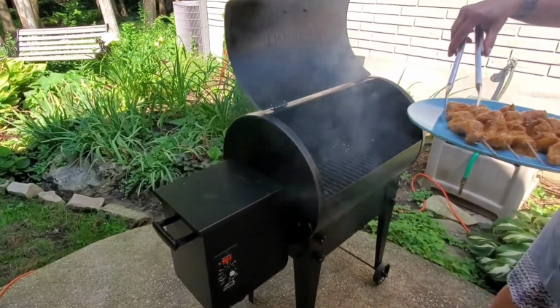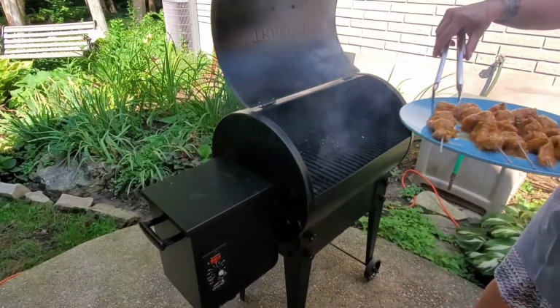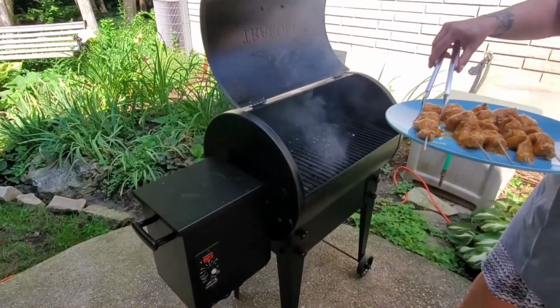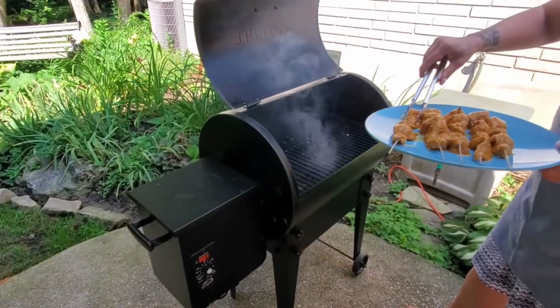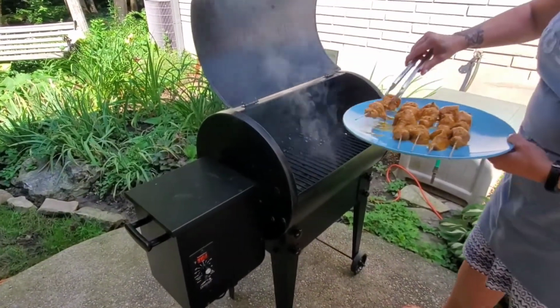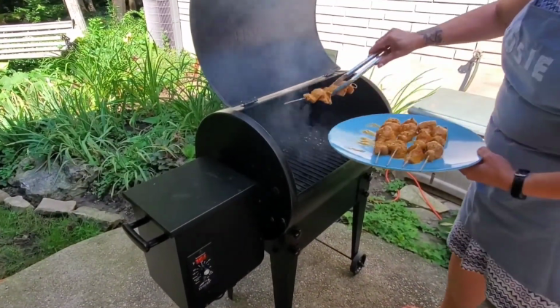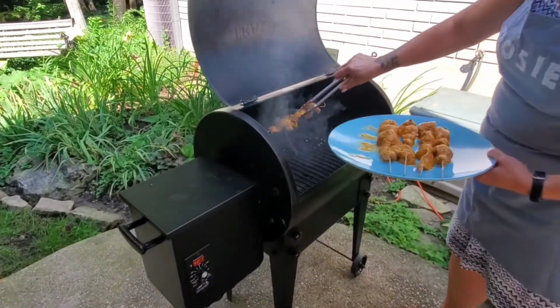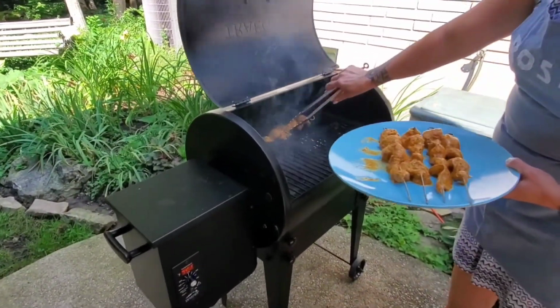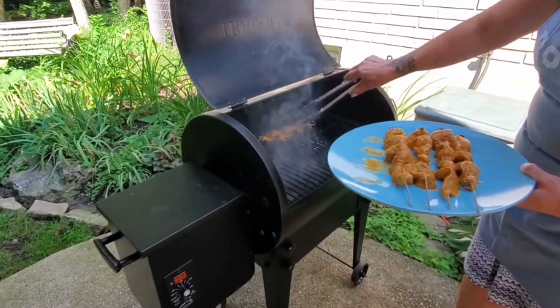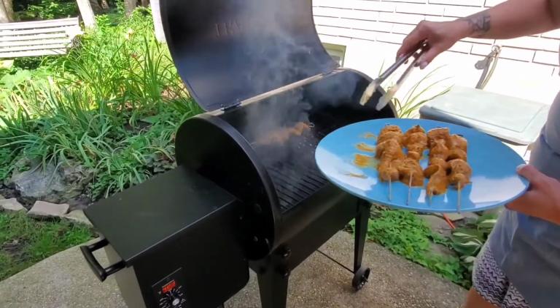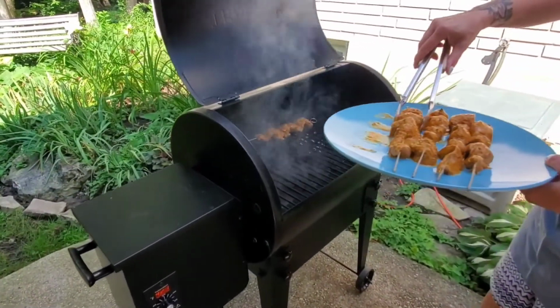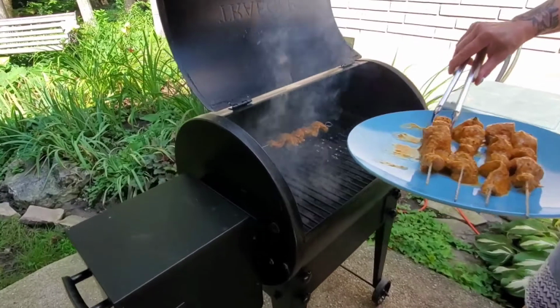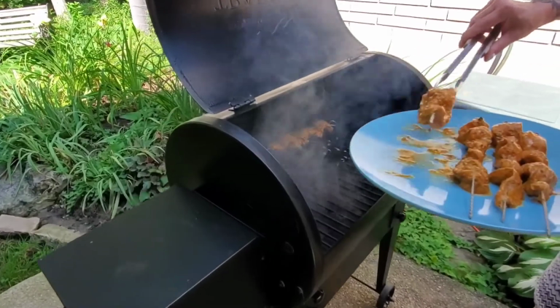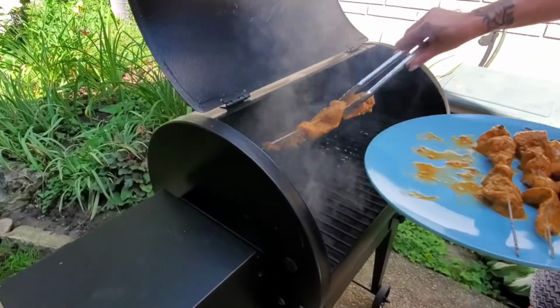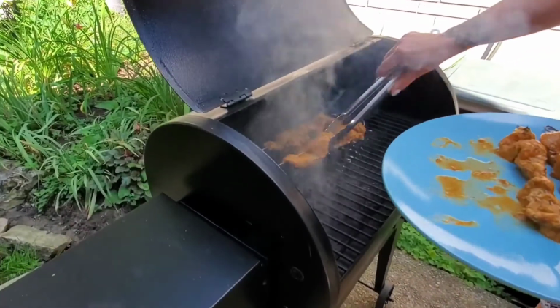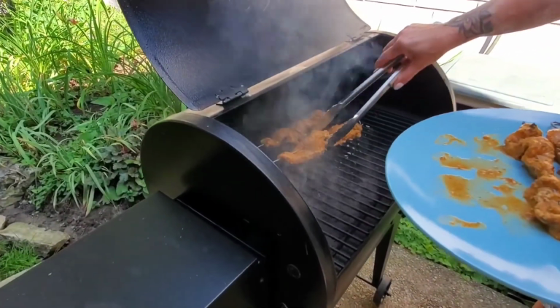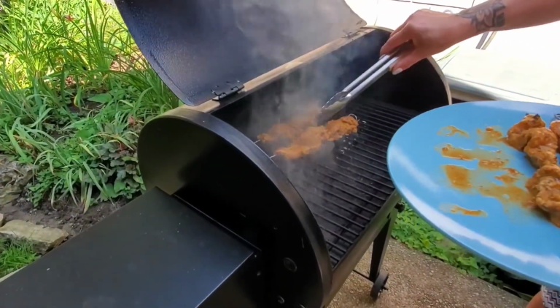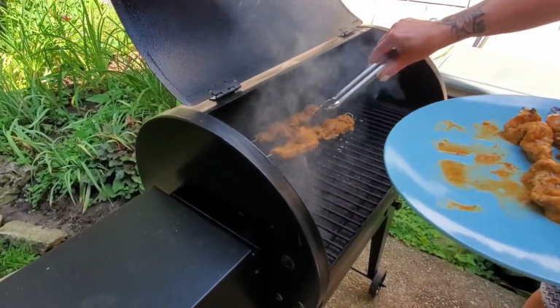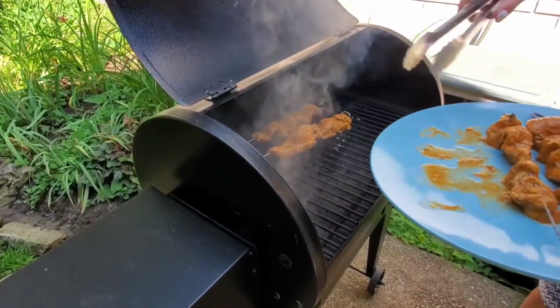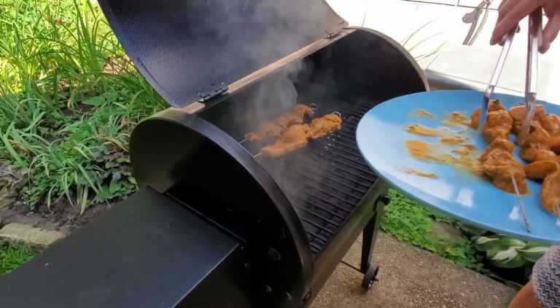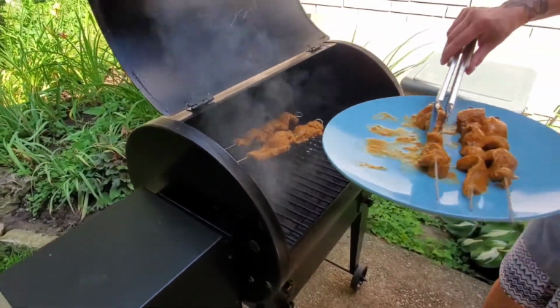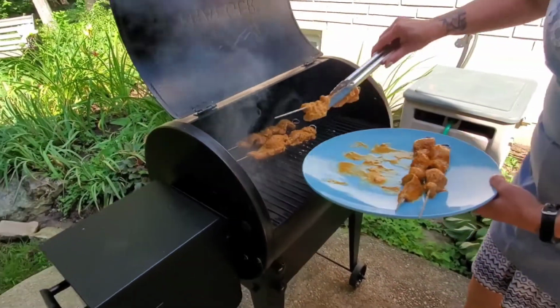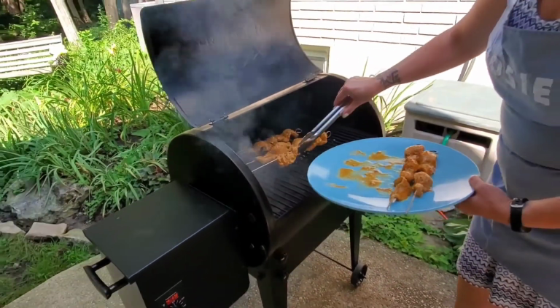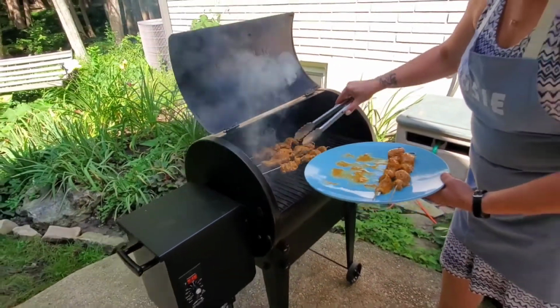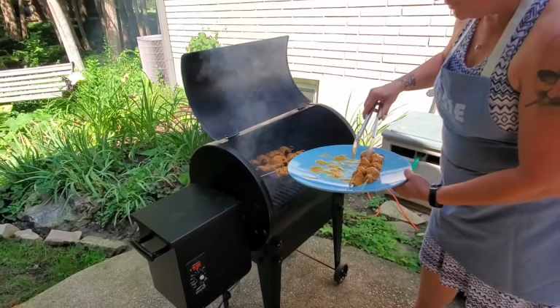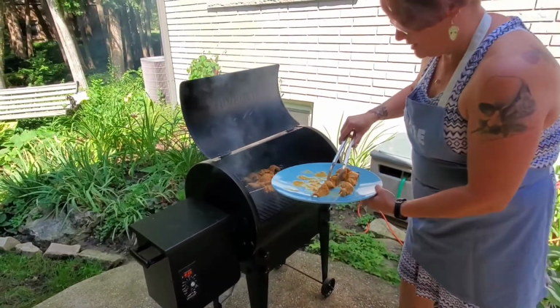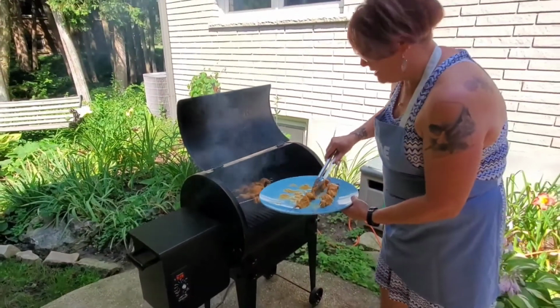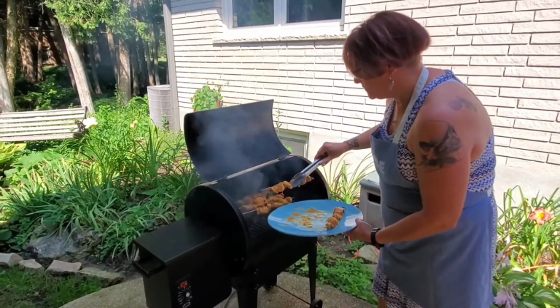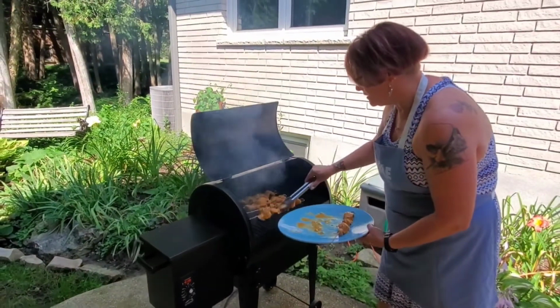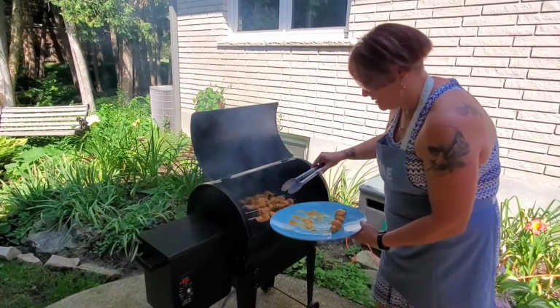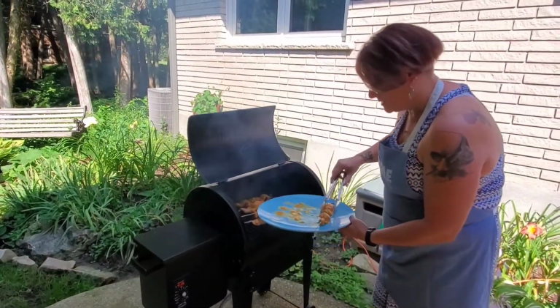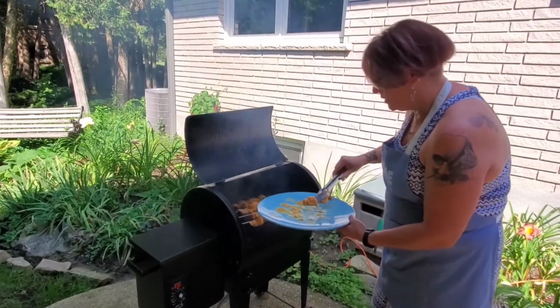We're going to put them on the Traeger. We've got it up to about 400-some degrees. You can hear that sizzle — oh my gosh, amazing. Let's get them cooking.